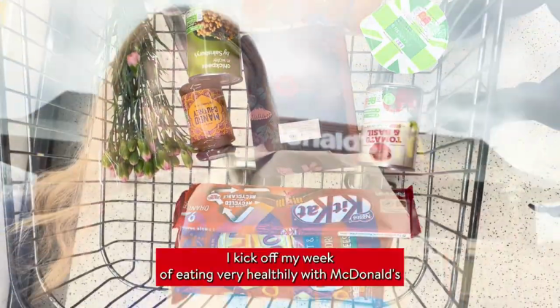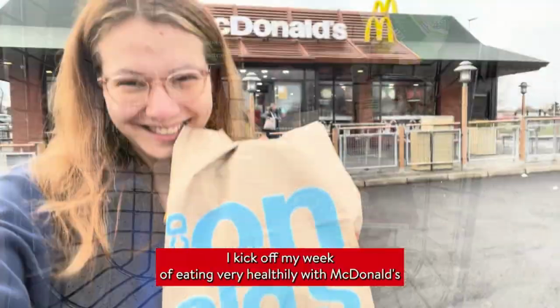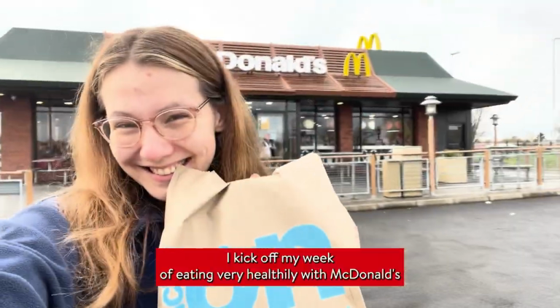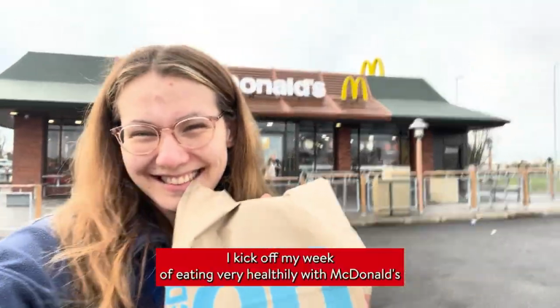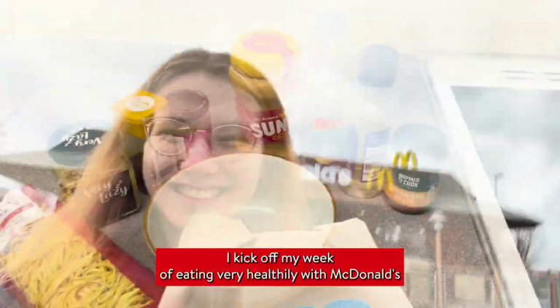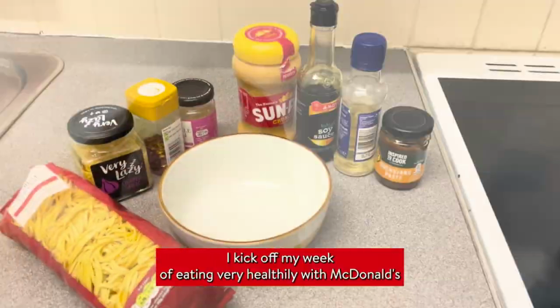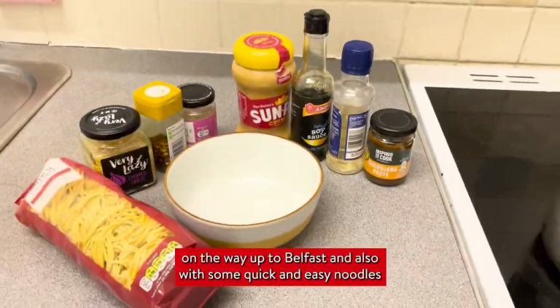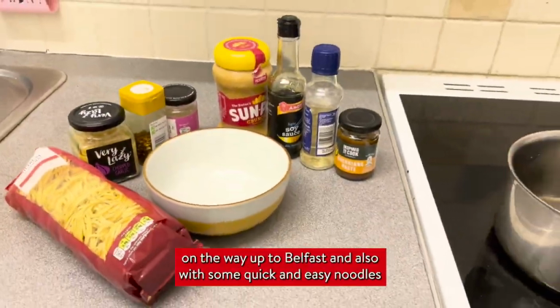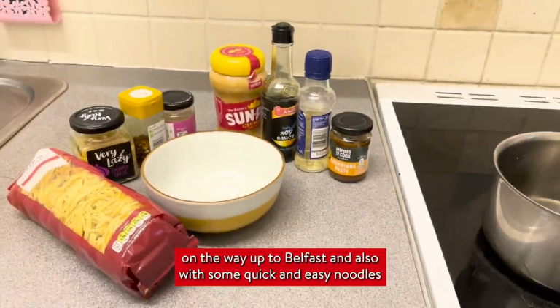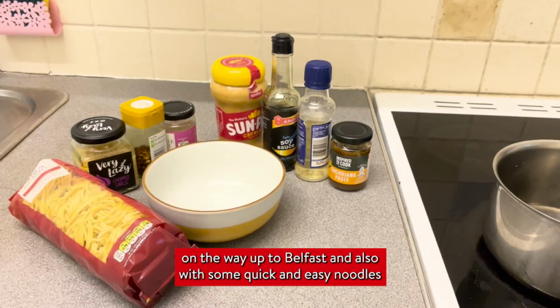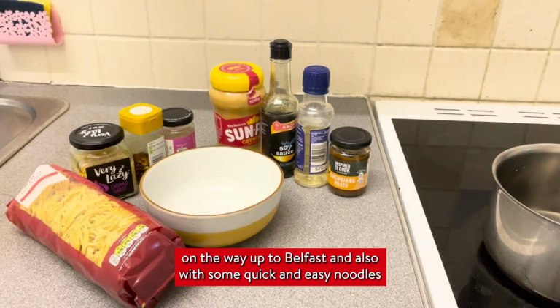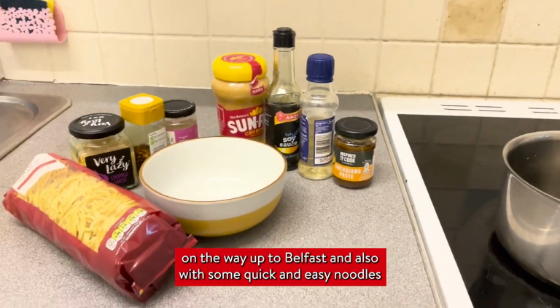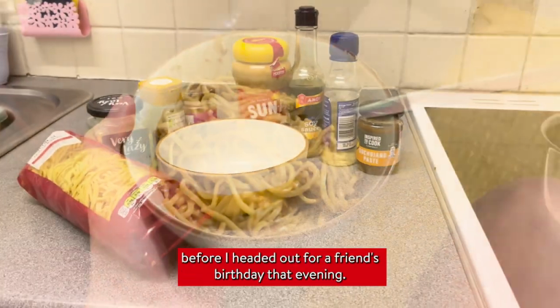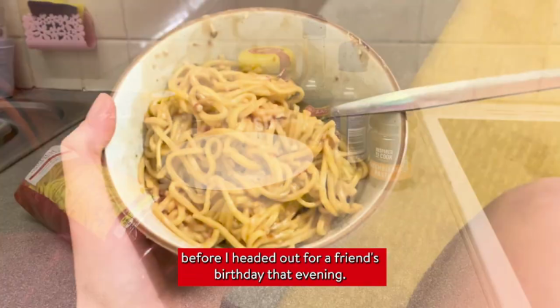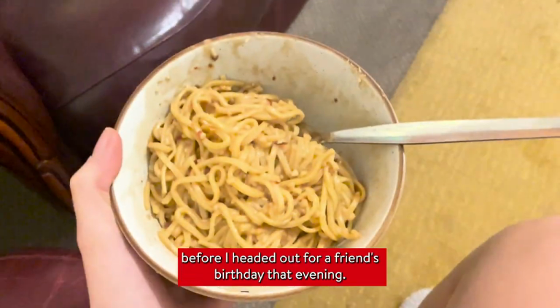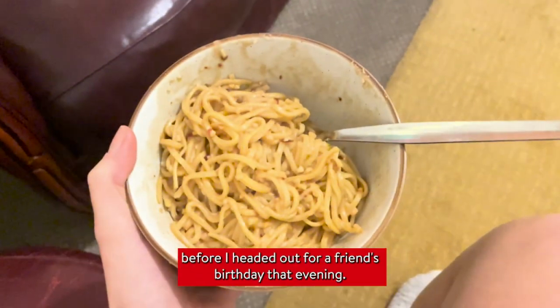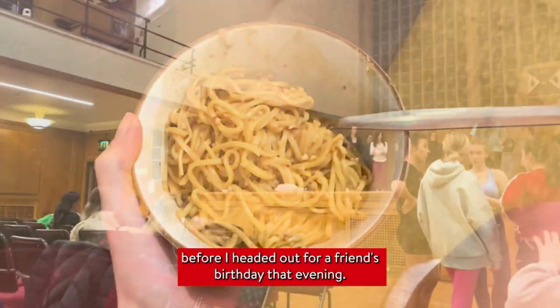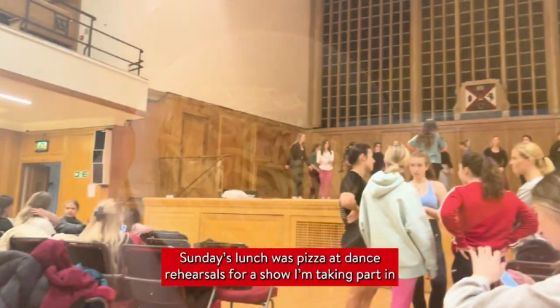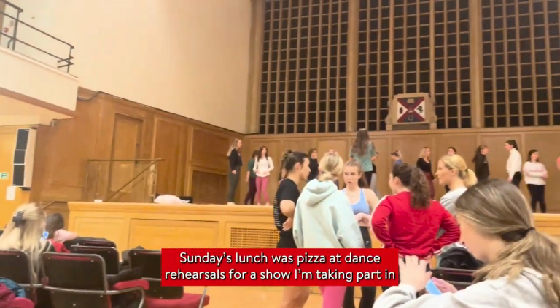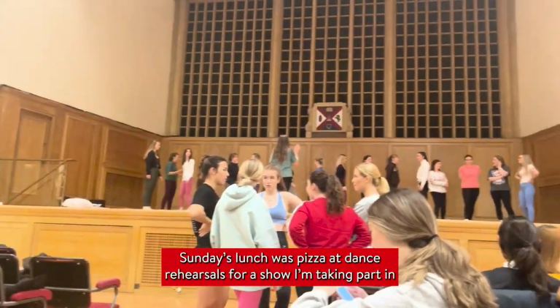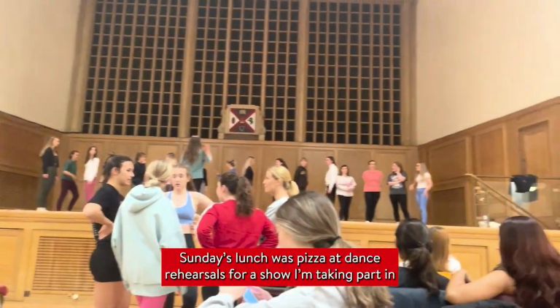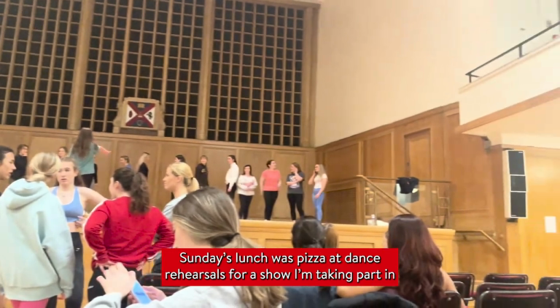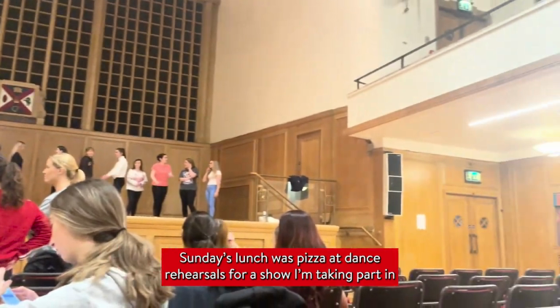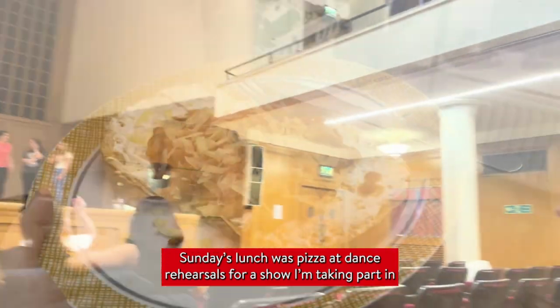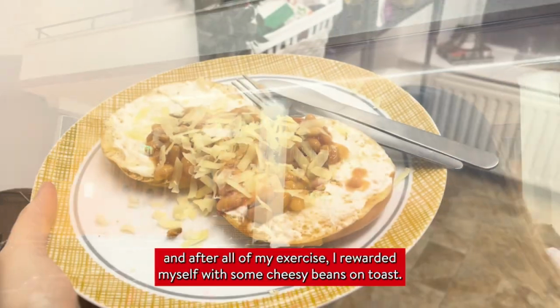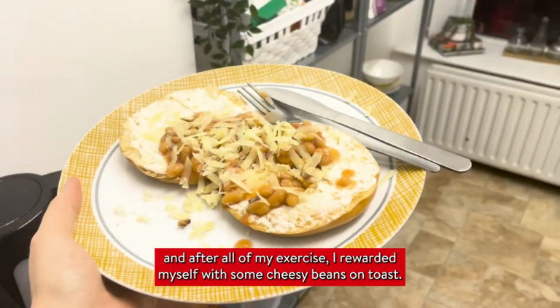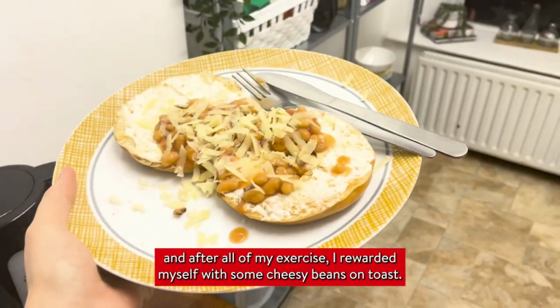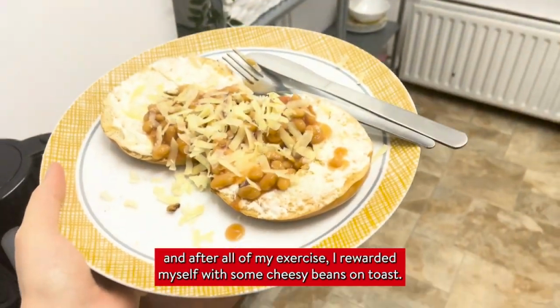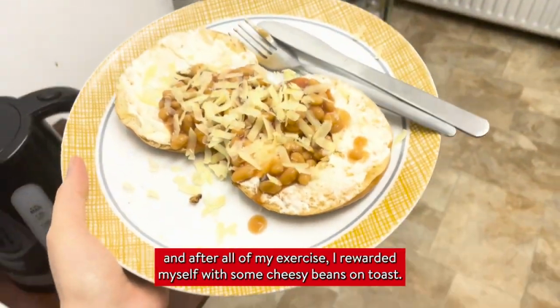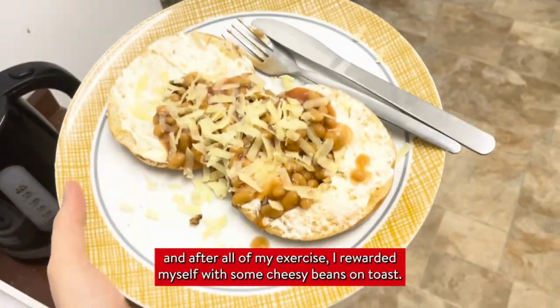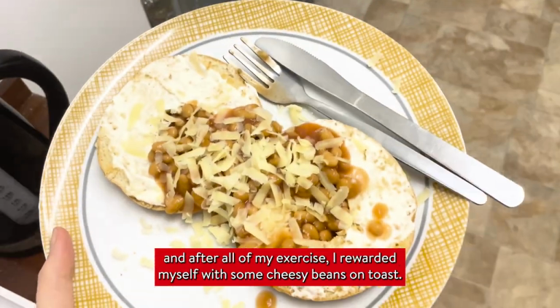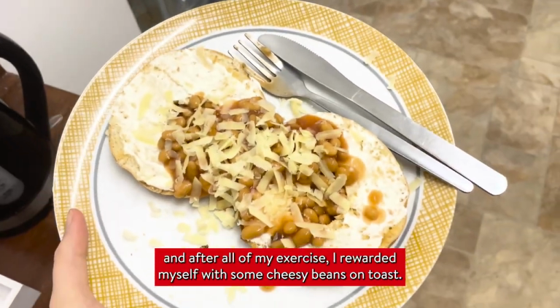I kicked off my week of eating very healthily with McDonald's on the way up to Belfast, and also some quick and easy noodles before I headed out for a friend's birthday that evening. Sunday's lunch was pizza at dance rehearsals for a show I'm taking part in, and after all that exercise I rewarded myself with some cheesy beans on toast.